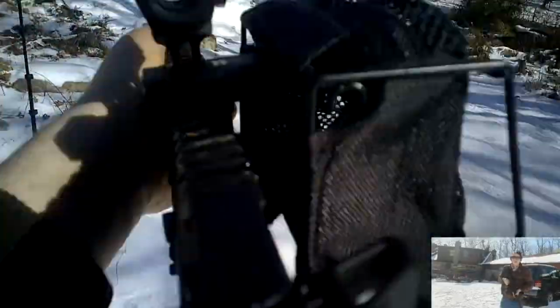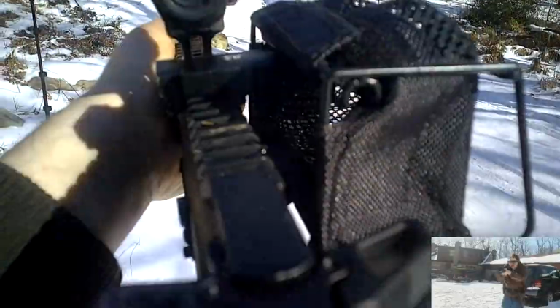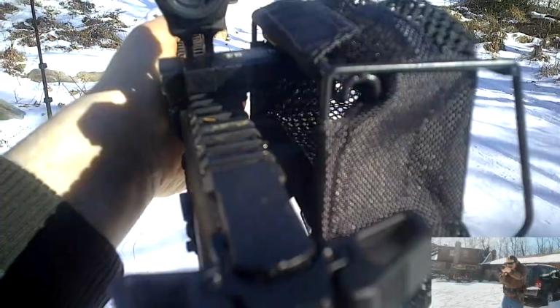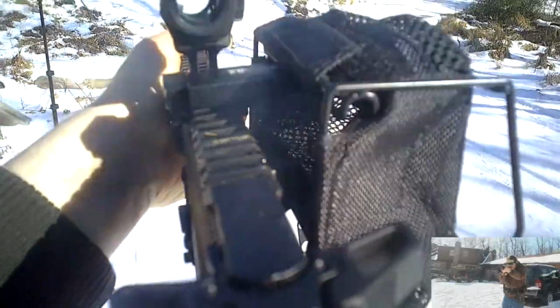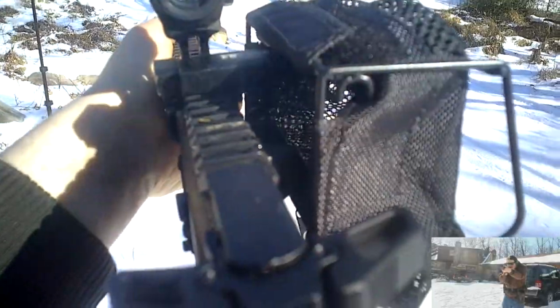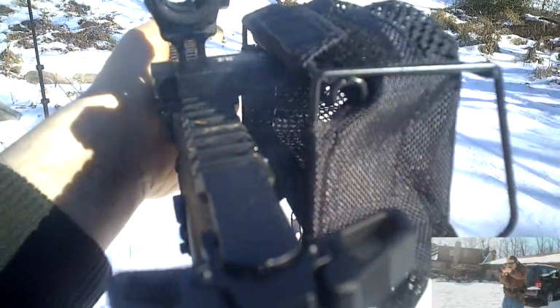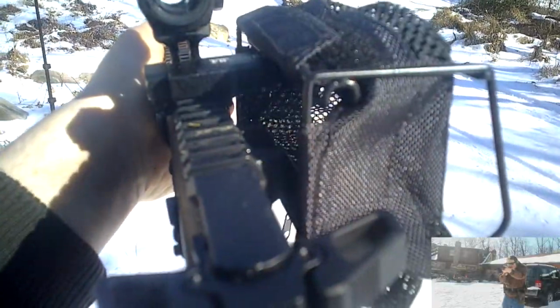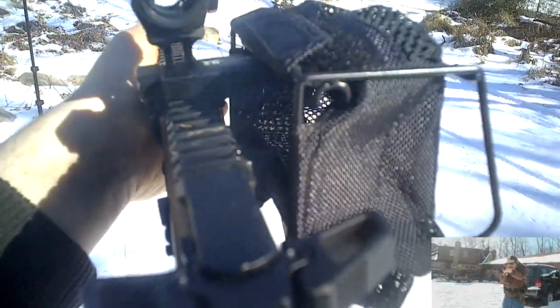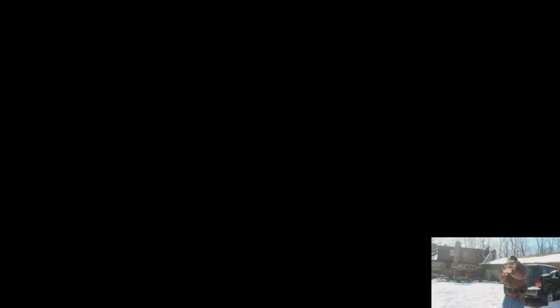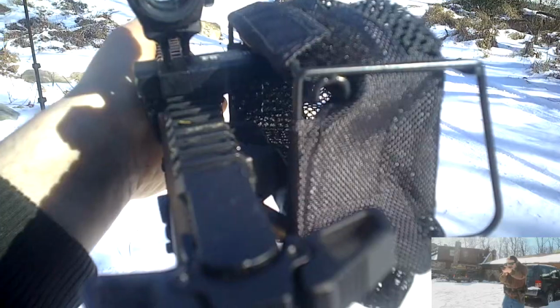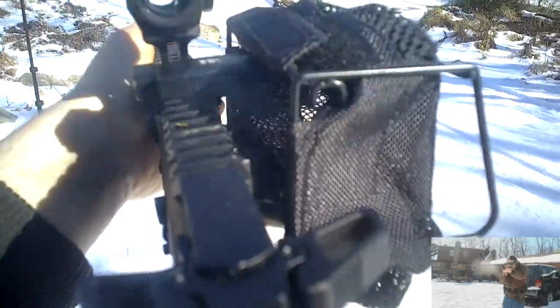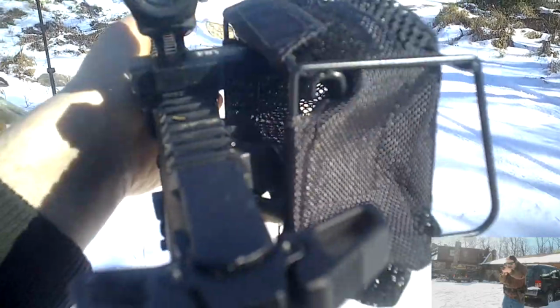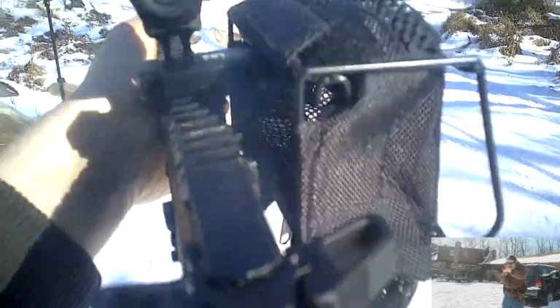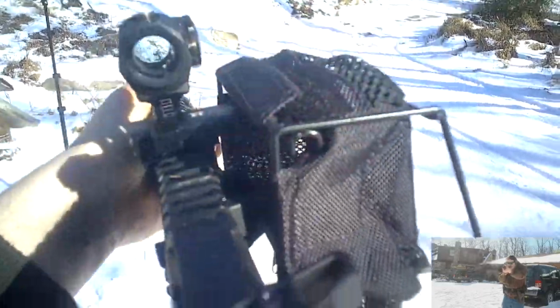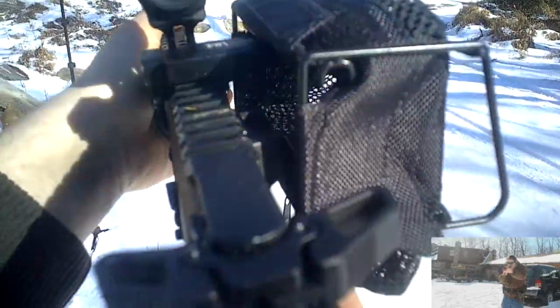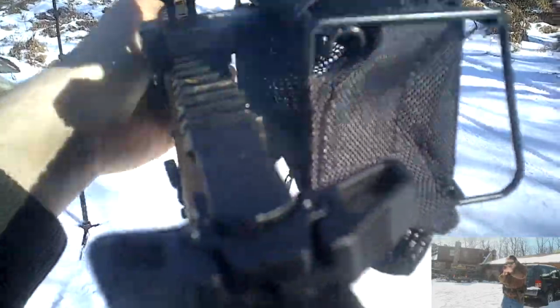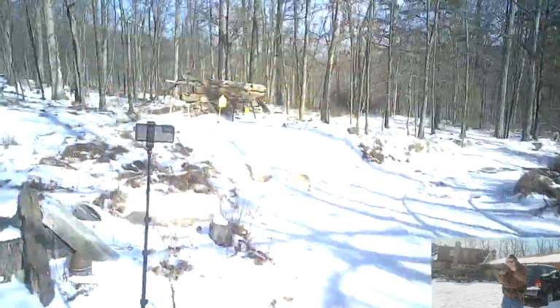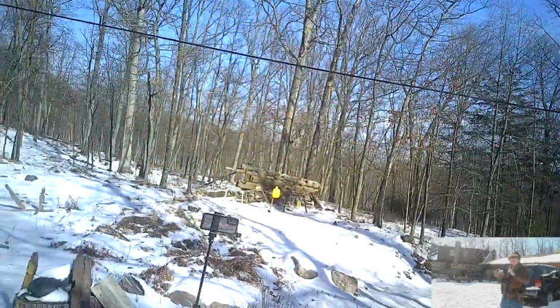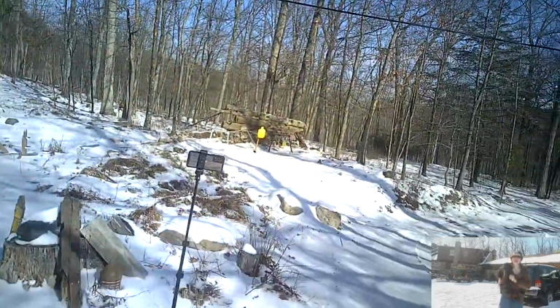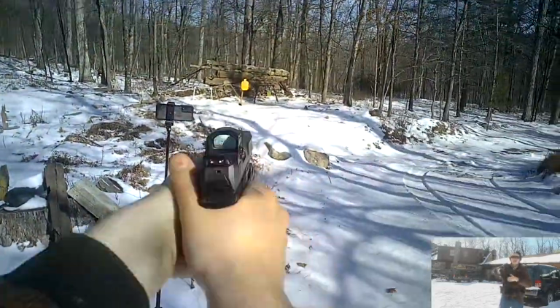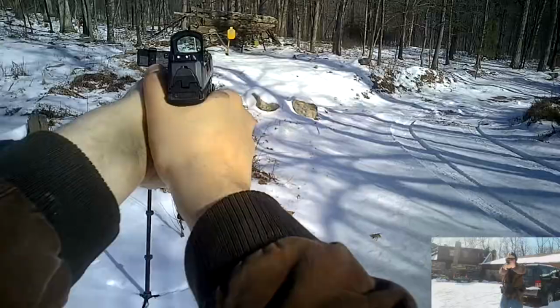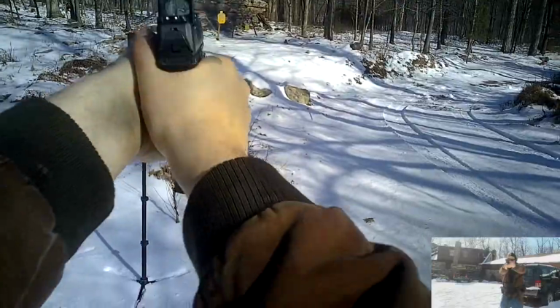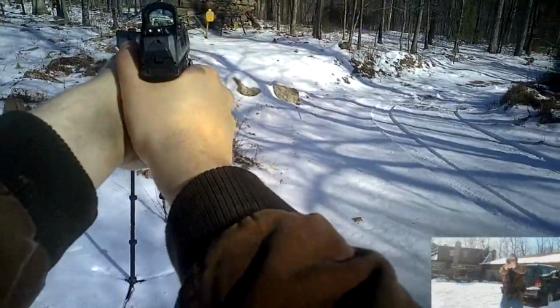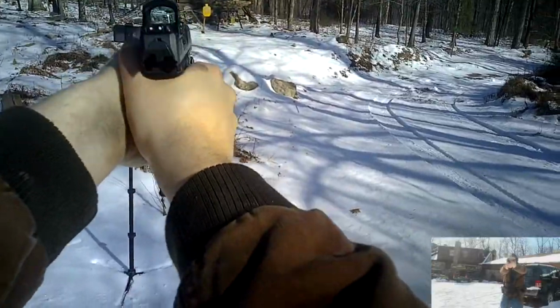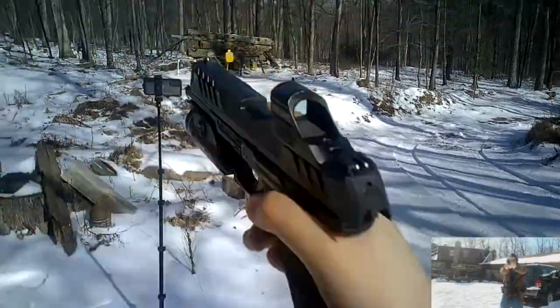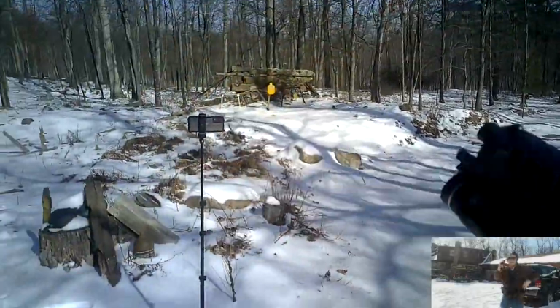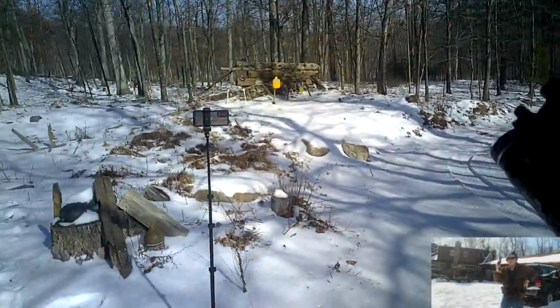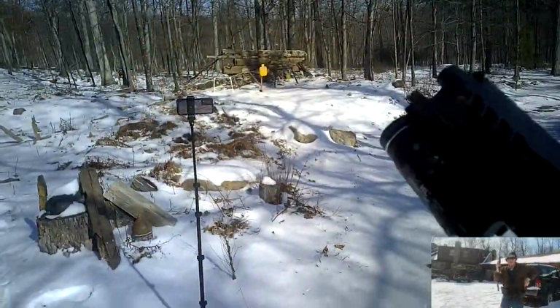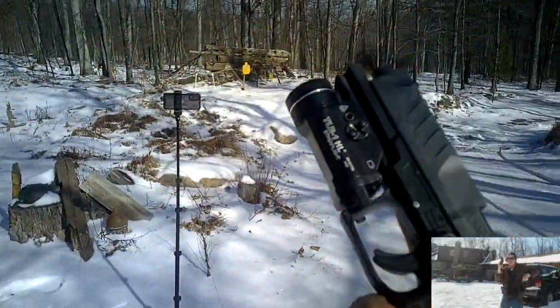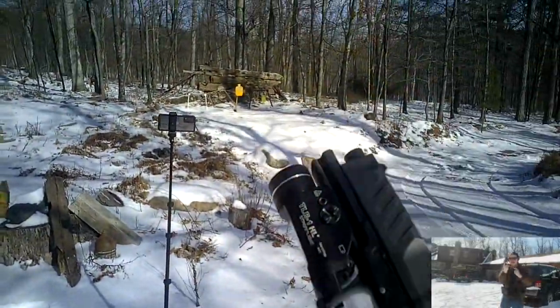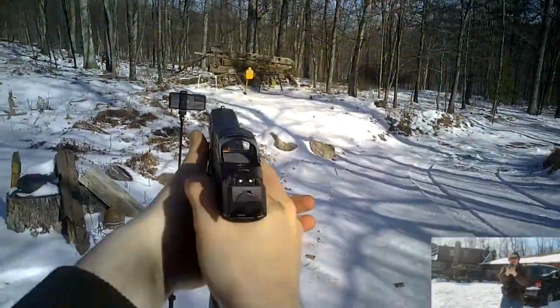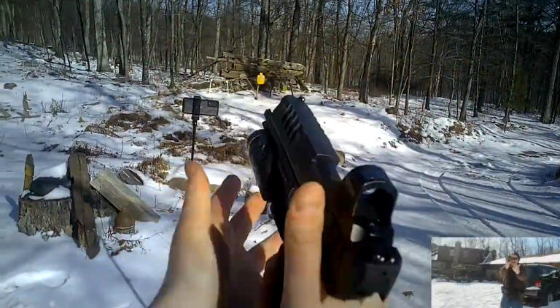Whether you use this optic on a handgun or not matters a lot less than fitness and training. Get some cardio in, and actually shoot your guns instead of just posting pictures of them. Take care.